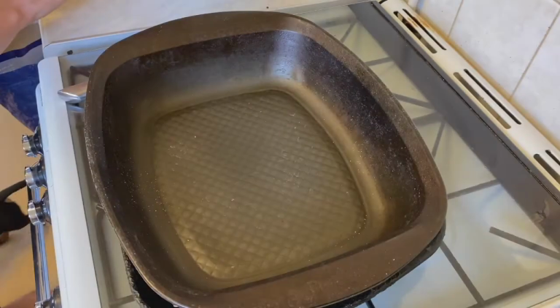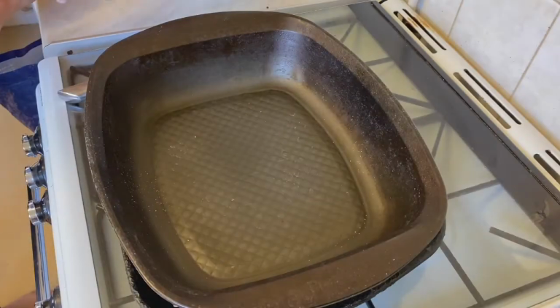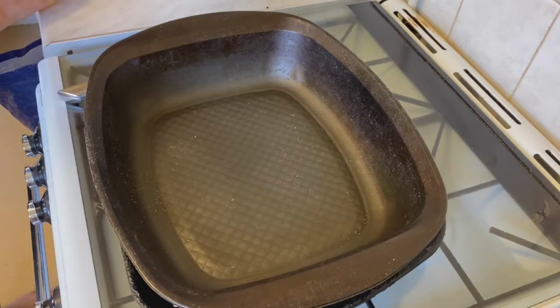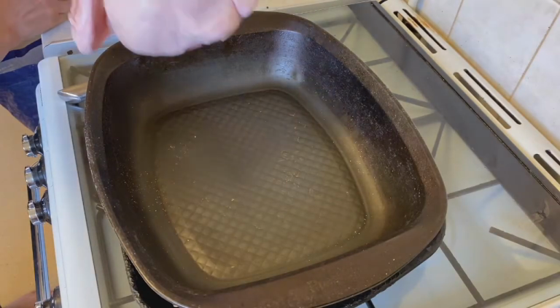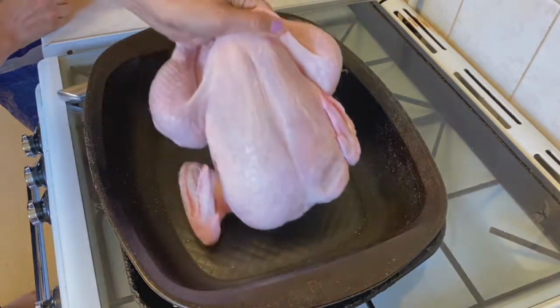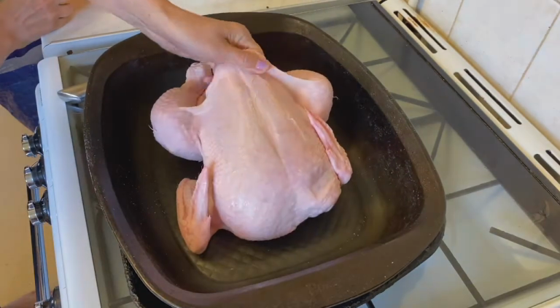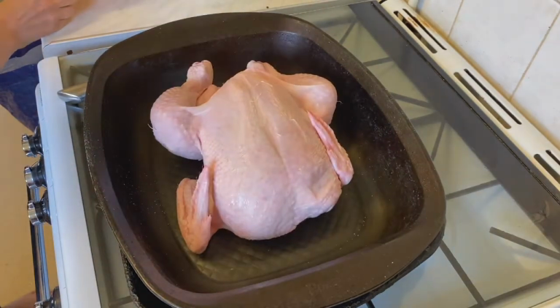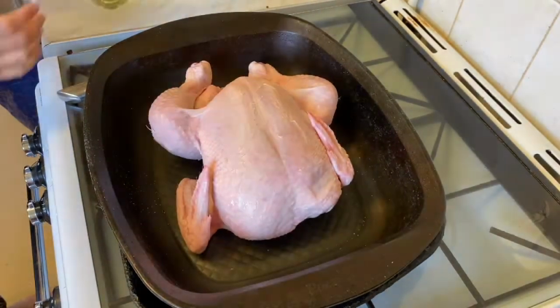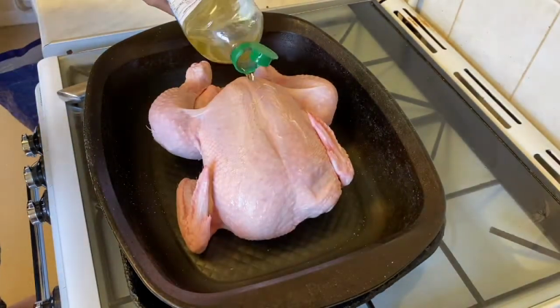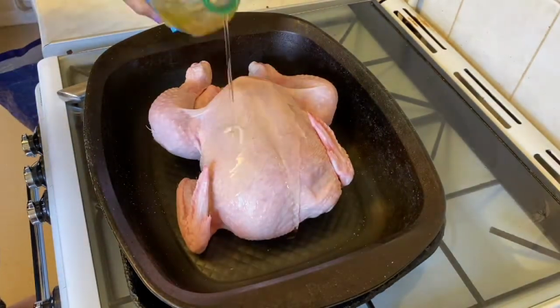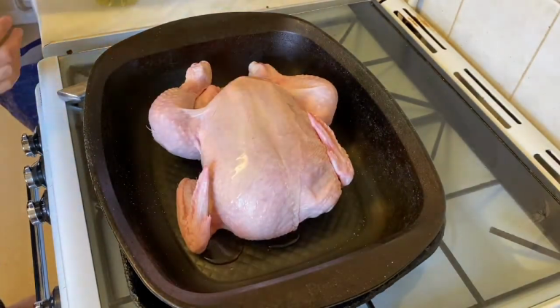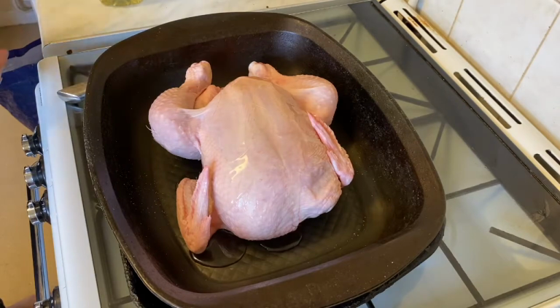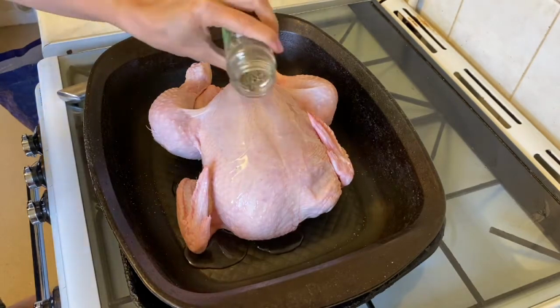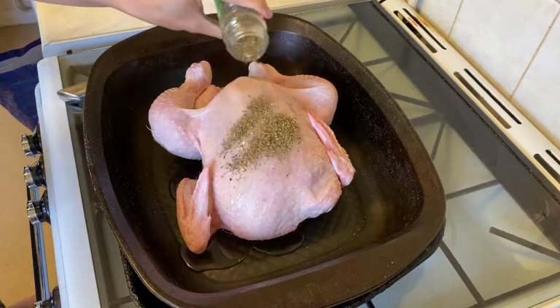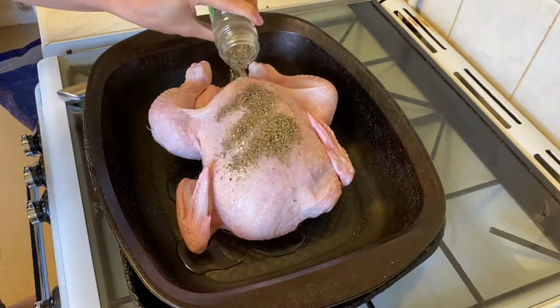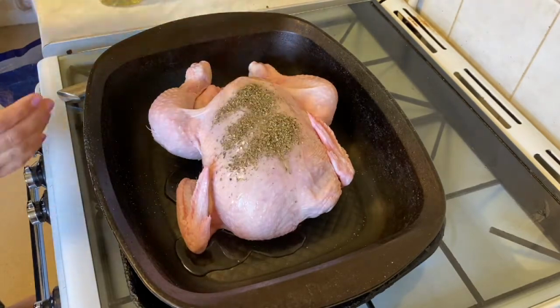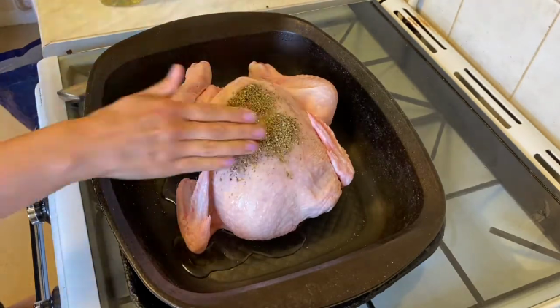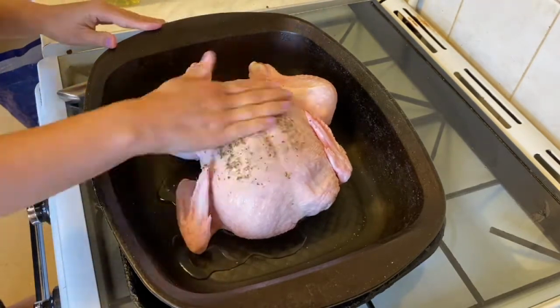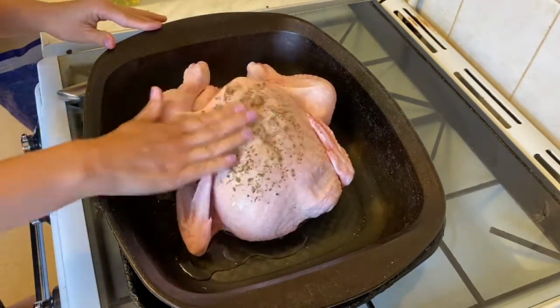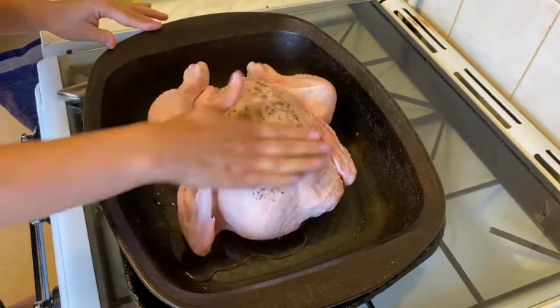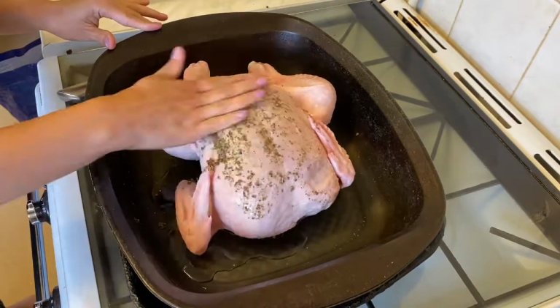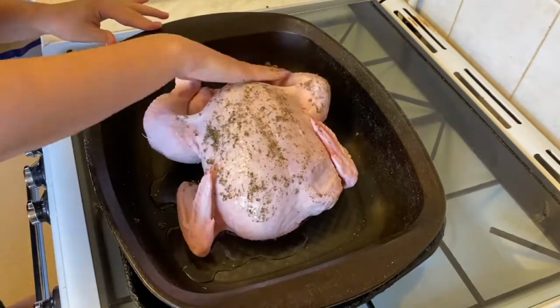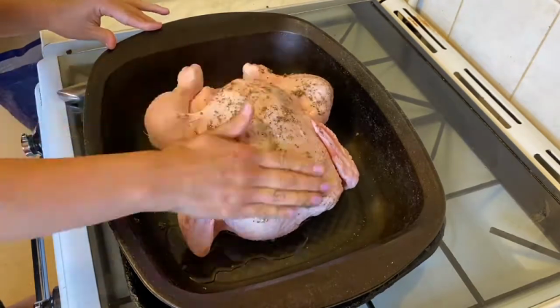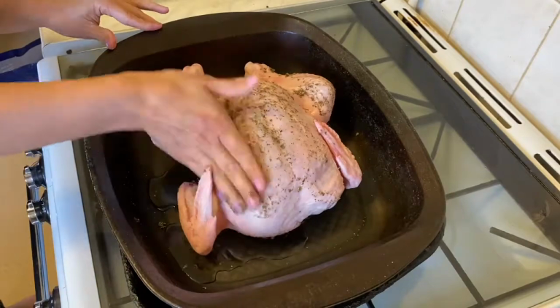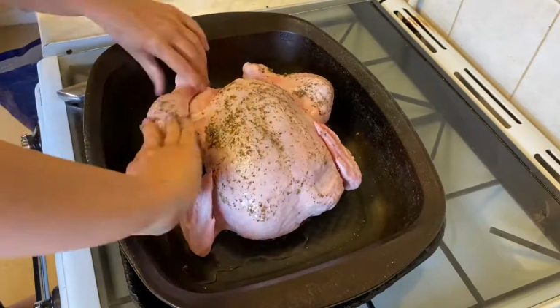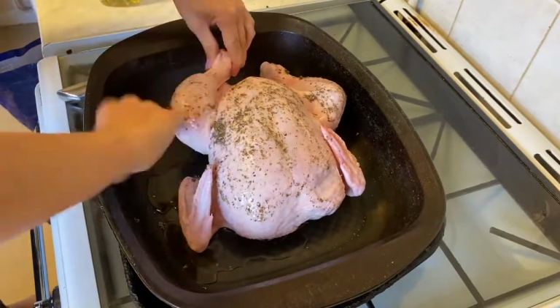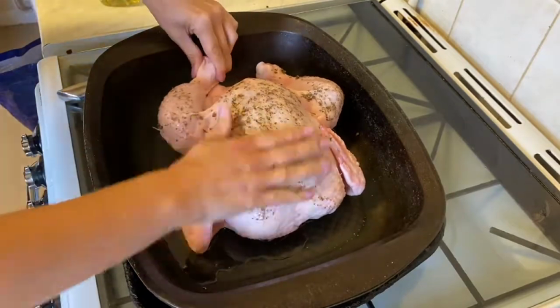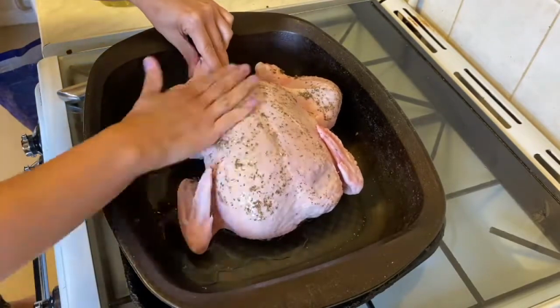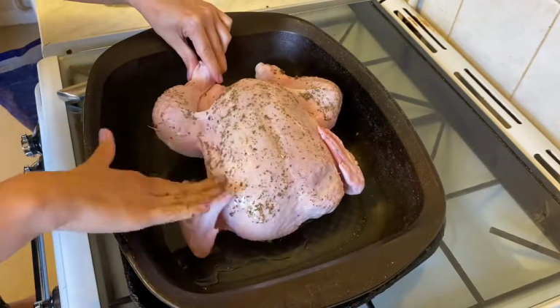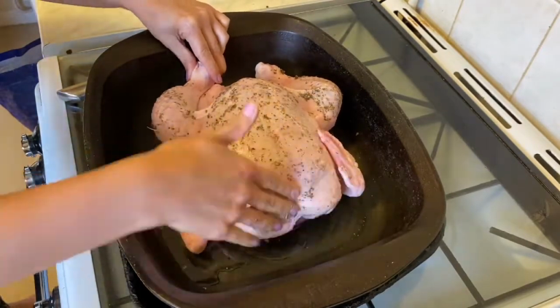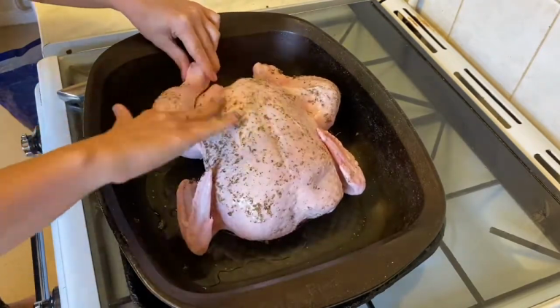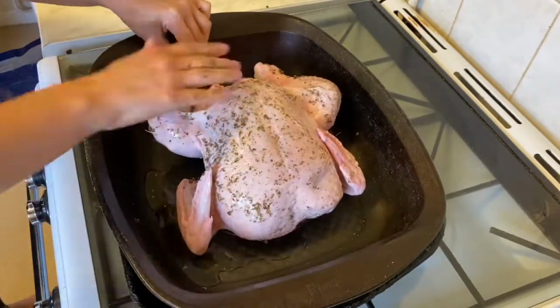Tonight for dinner we're having roast chicken. I'll pop that in my tray and put some oil and mixed herbs over, rub it in, and then pop it in the oven. I find a large chicken takes about two hours in my oven.